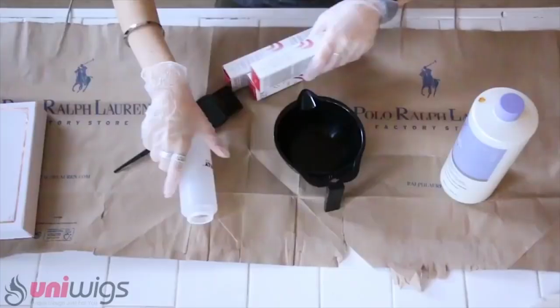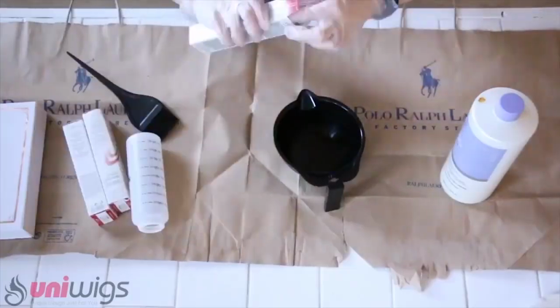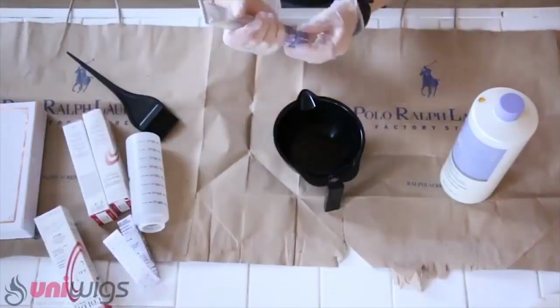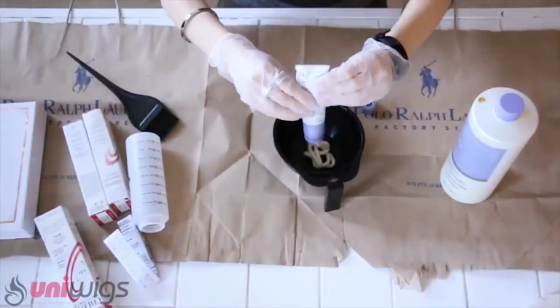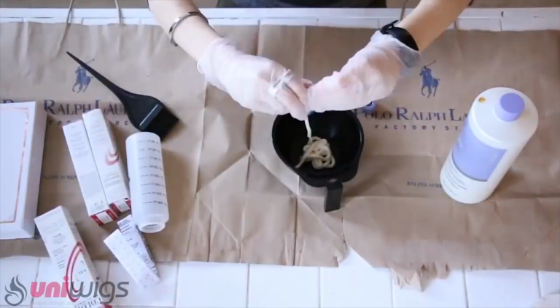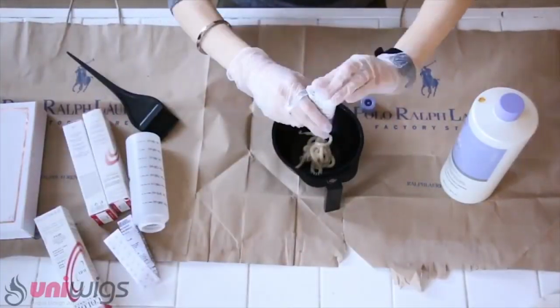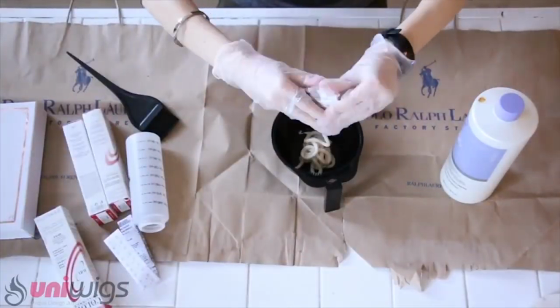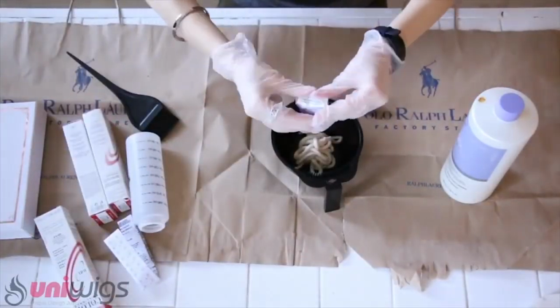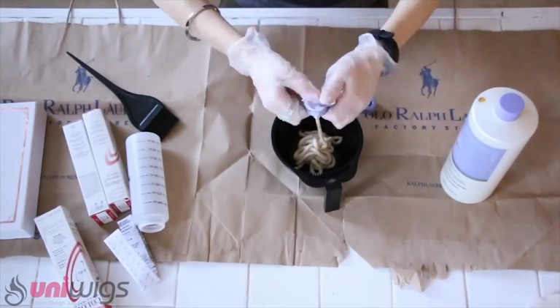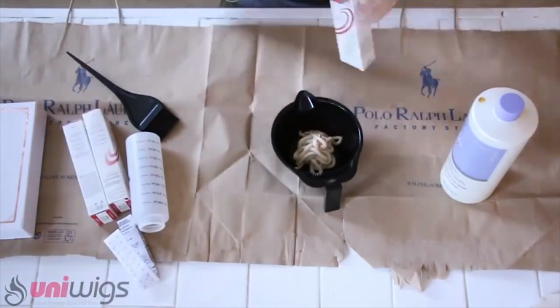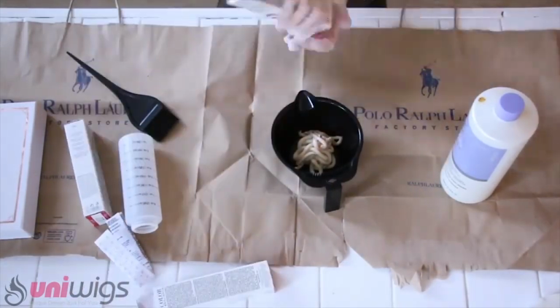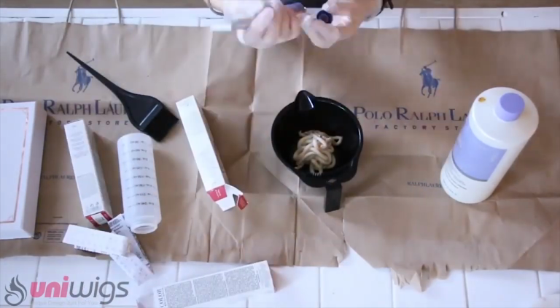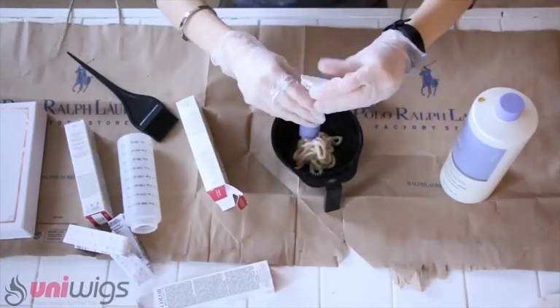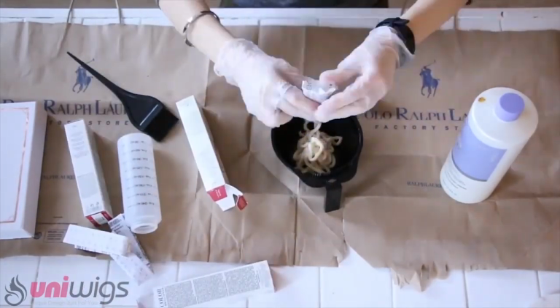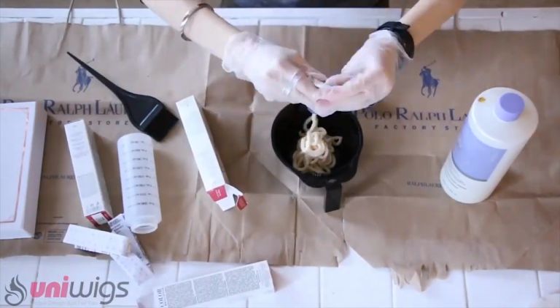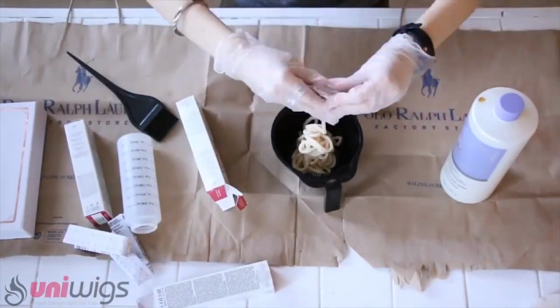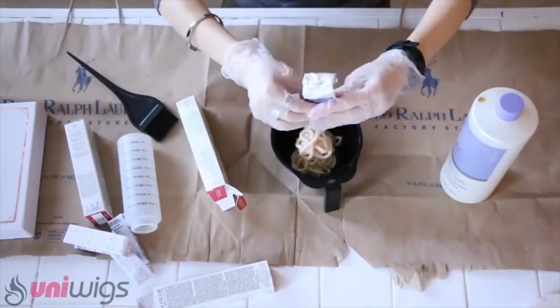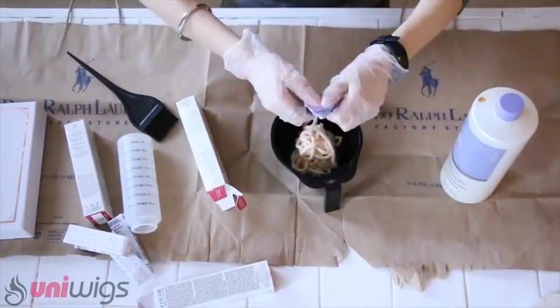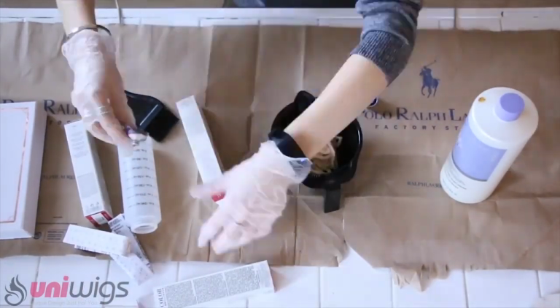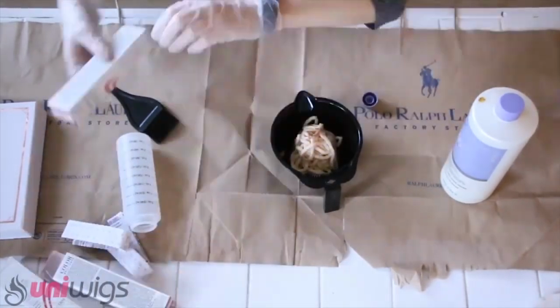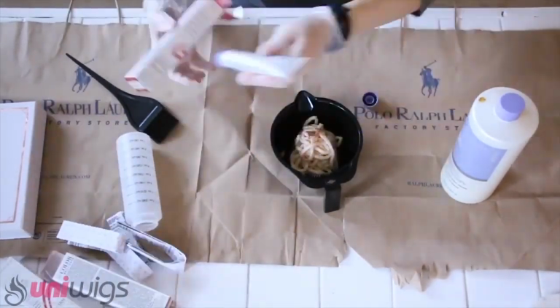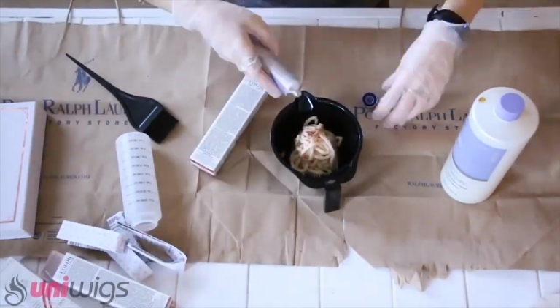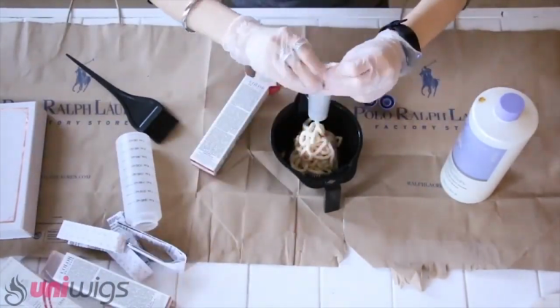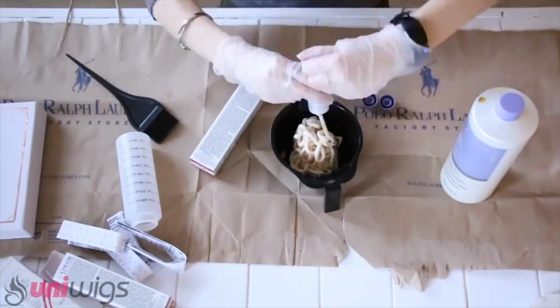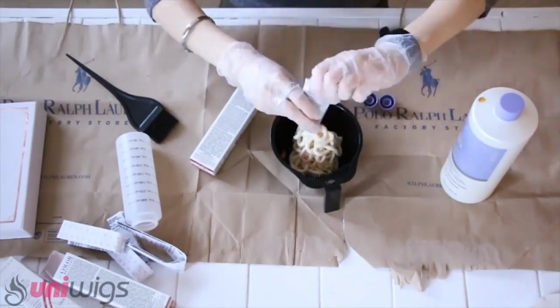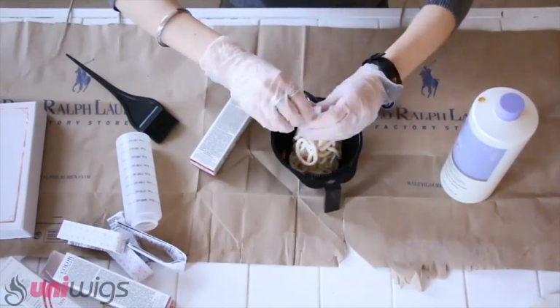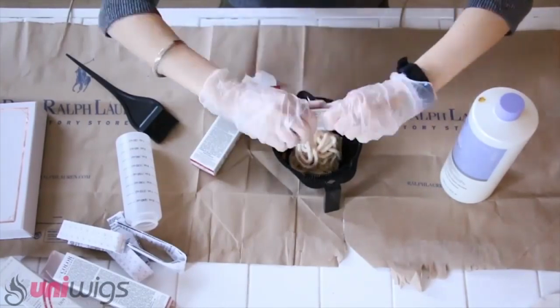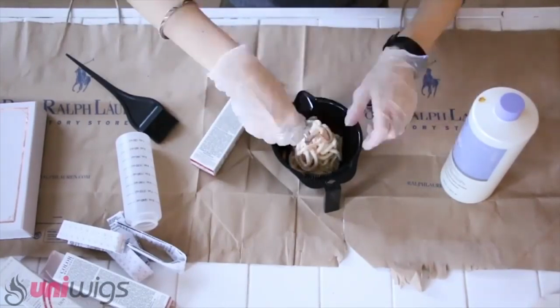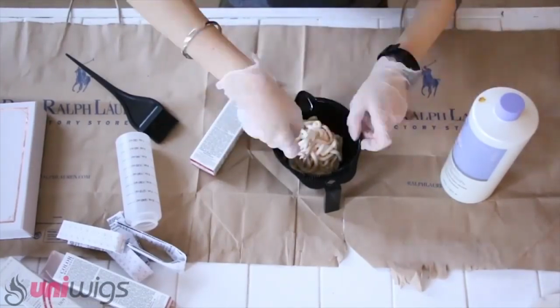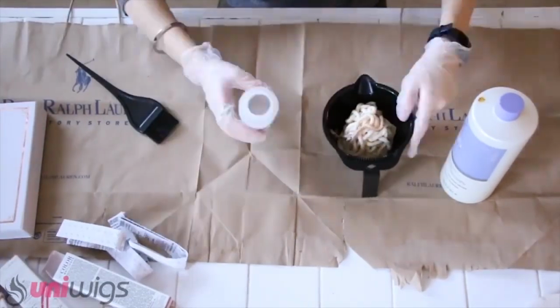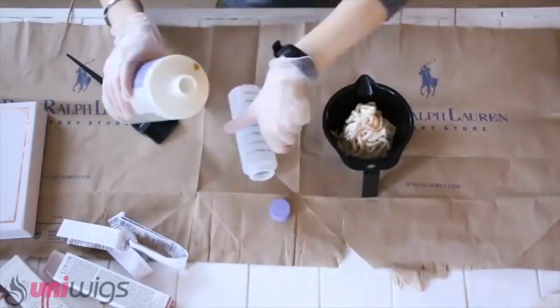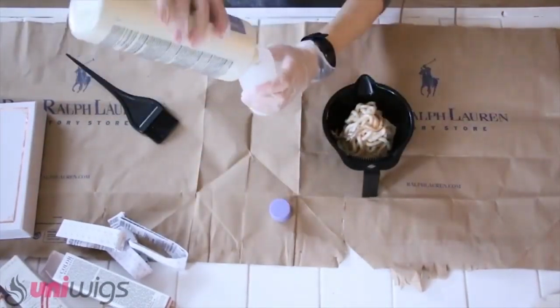Here are all the ingredients to mix the hair dye. I'm using three boxes of hair dye, 30 developer, a measuring bottle, a mixing bowl, and a brush. I've also laid down an old shopping bag to protect my coffee table.